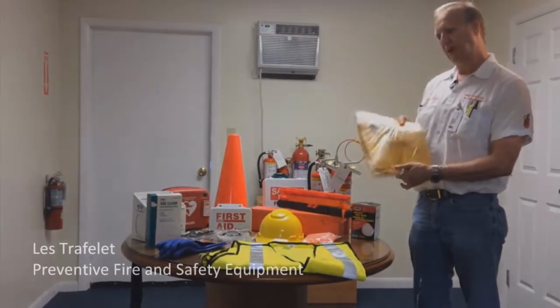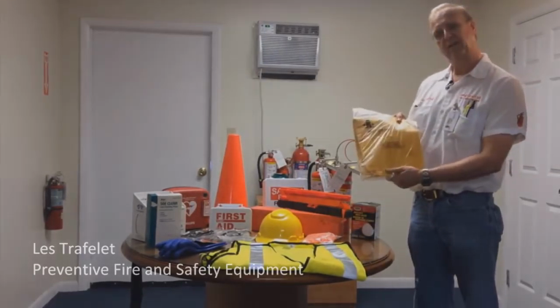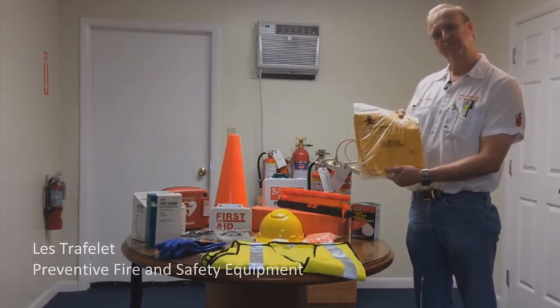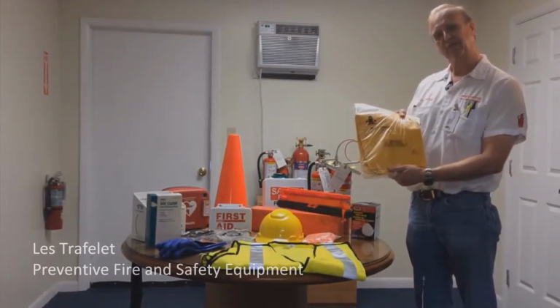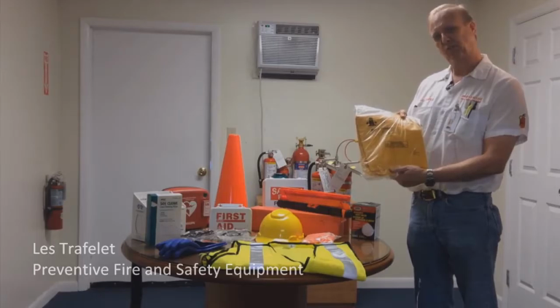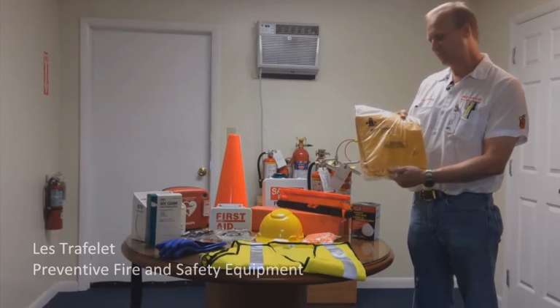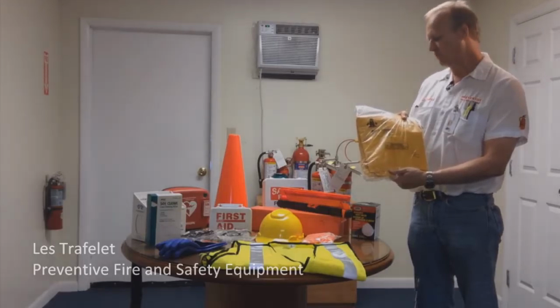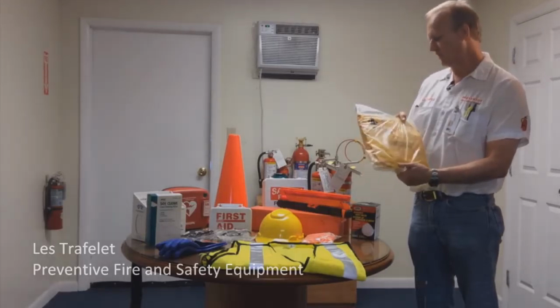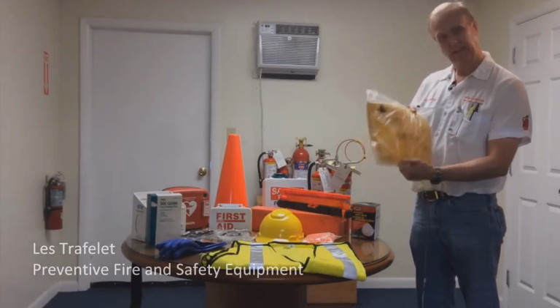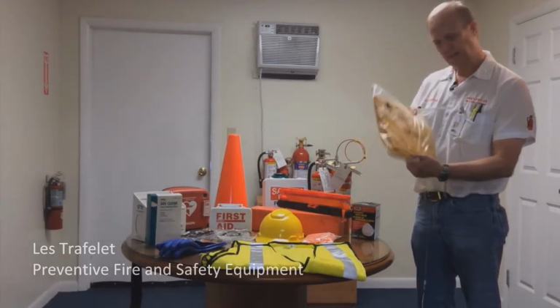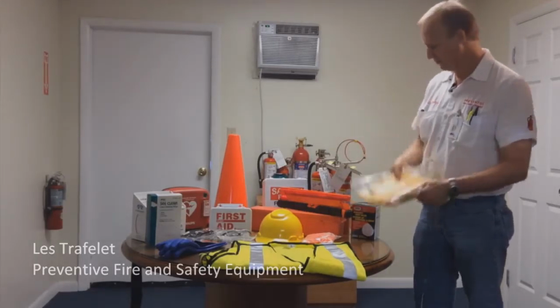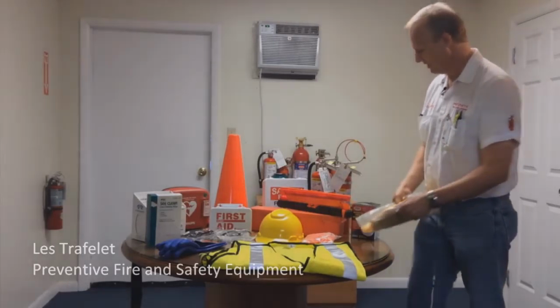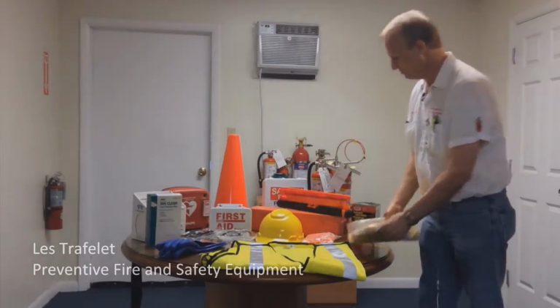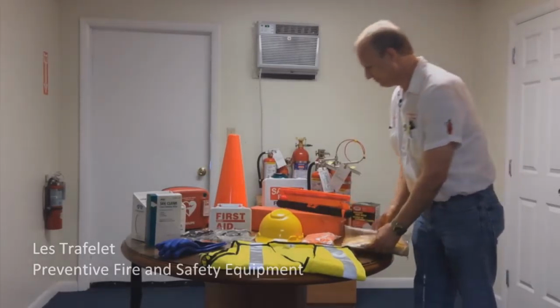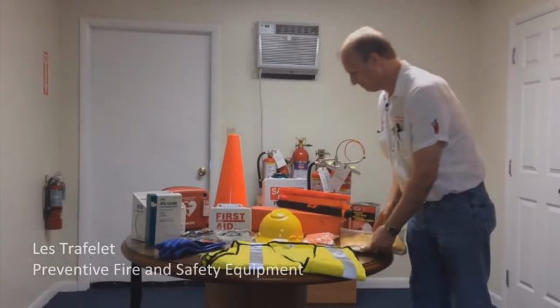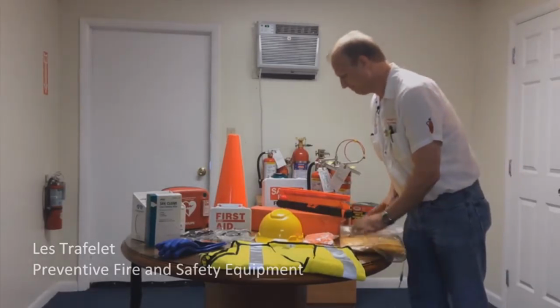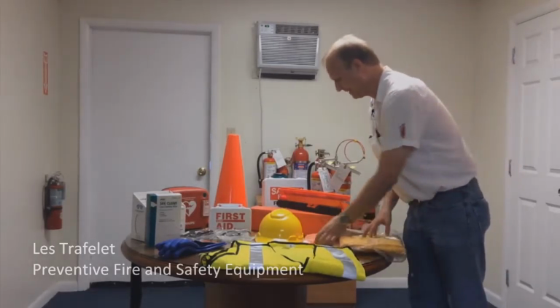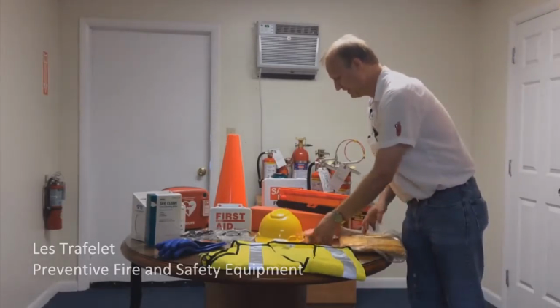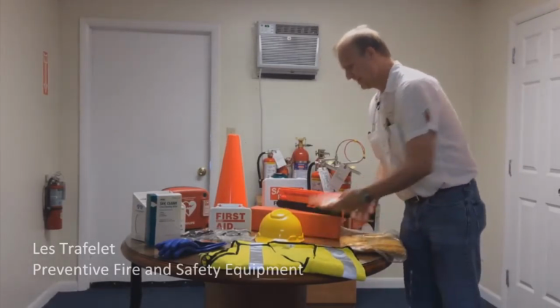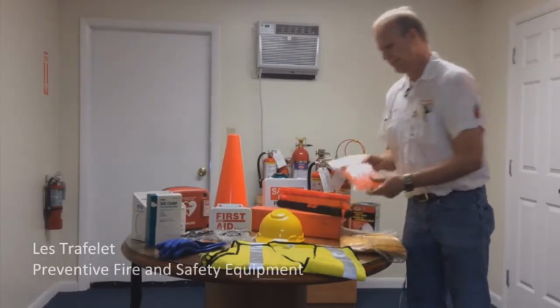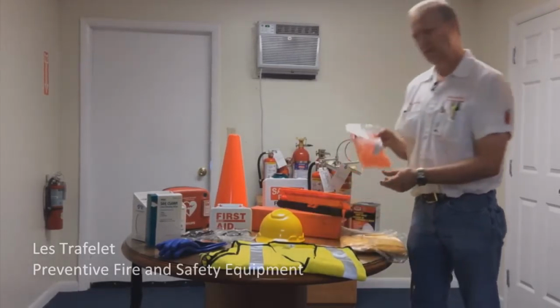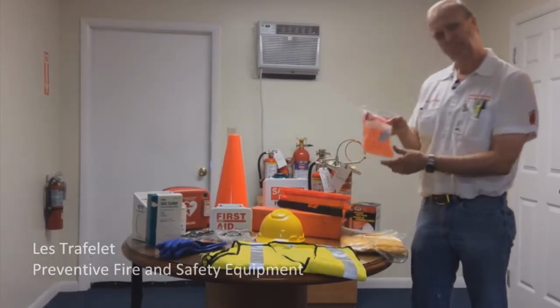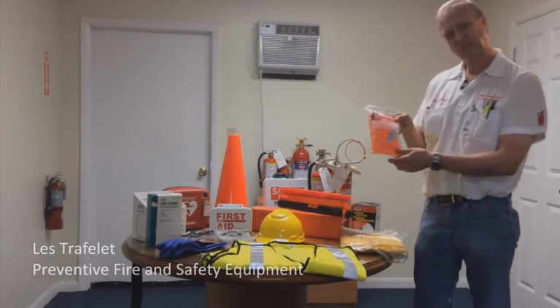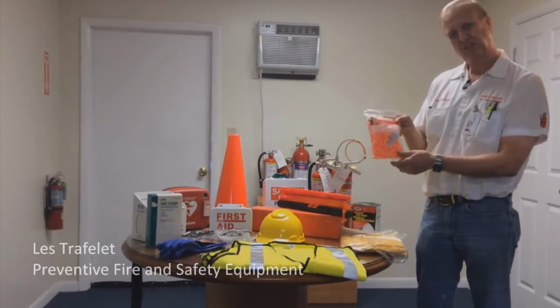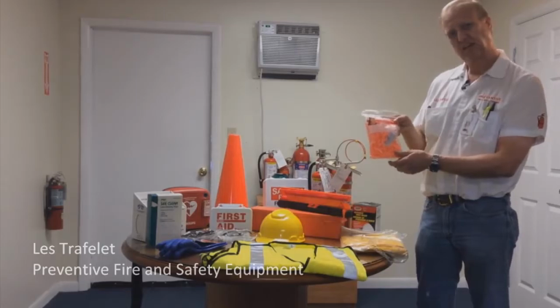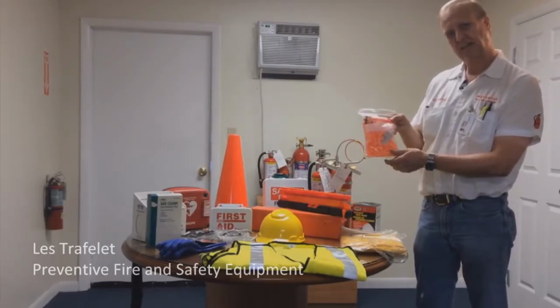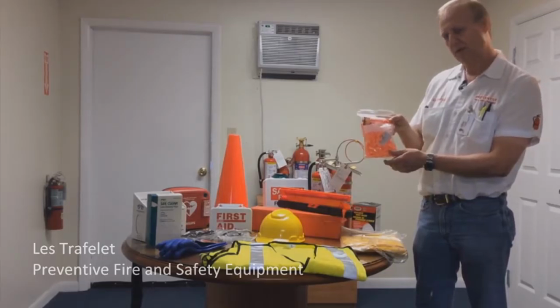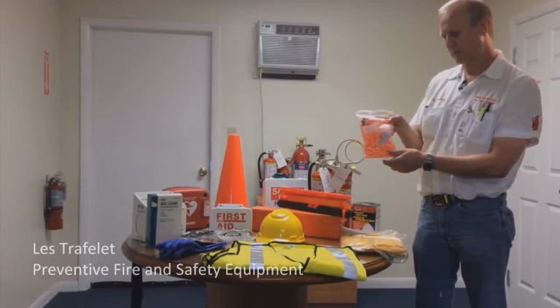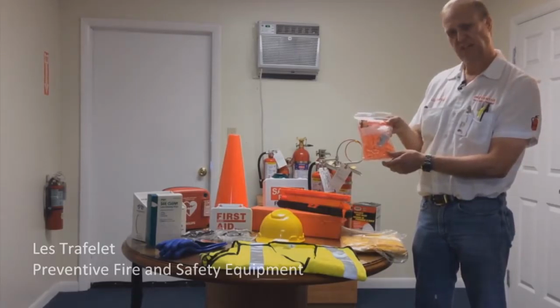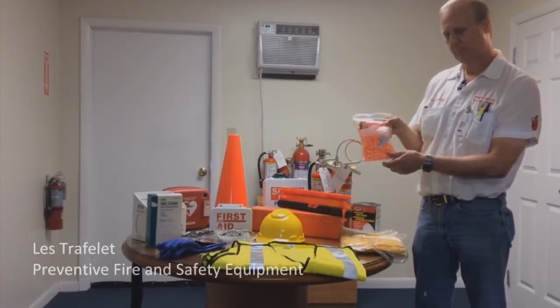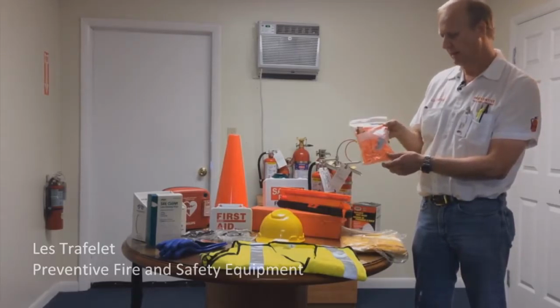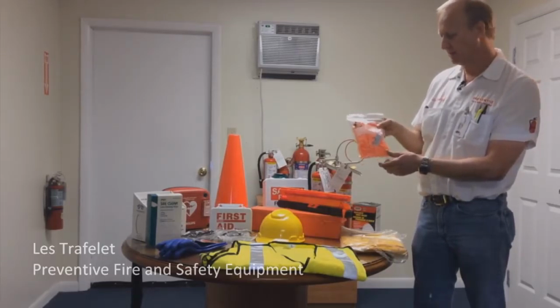Rain gear for South Florida rainstorms — you can have a lot of those recently. Hearing protection — any type of hearing protection that you might need.